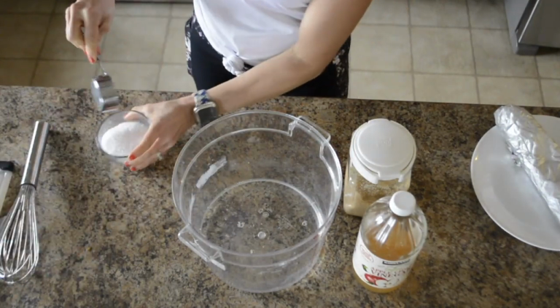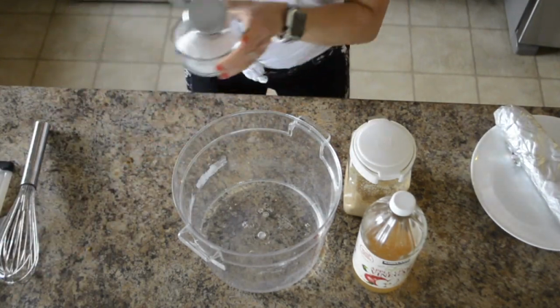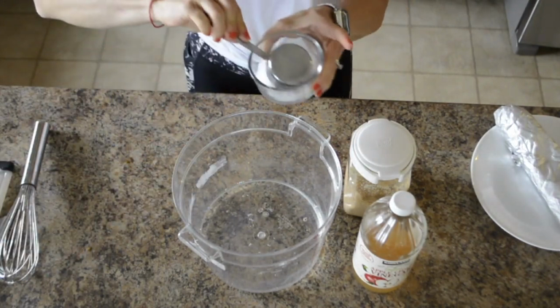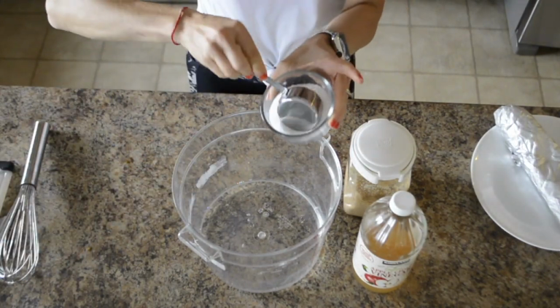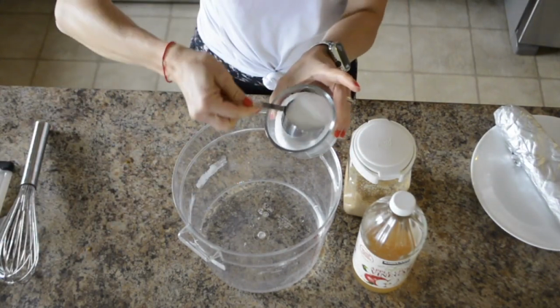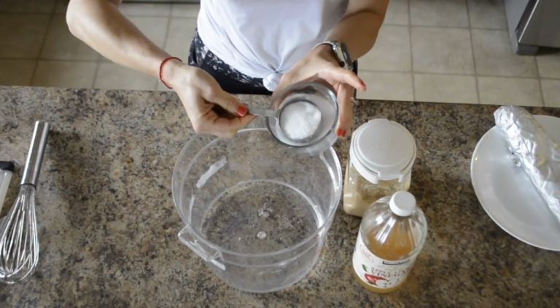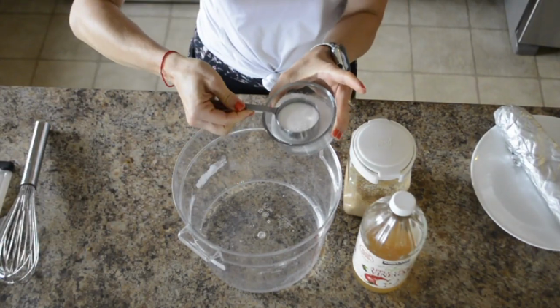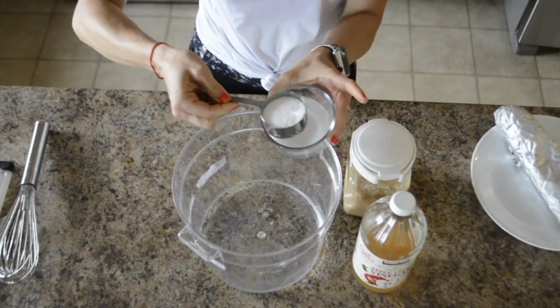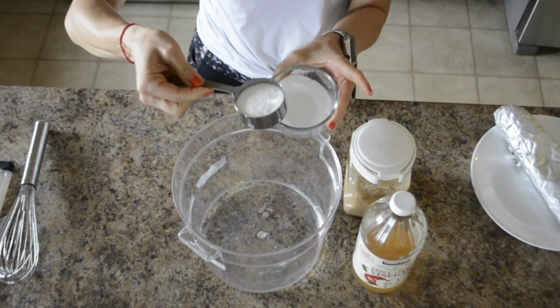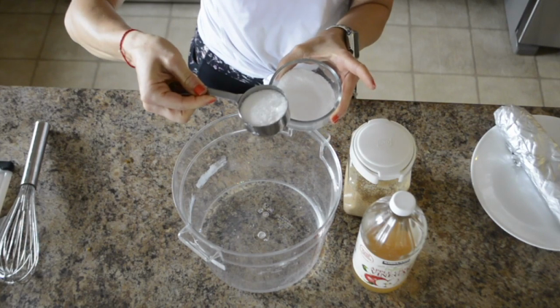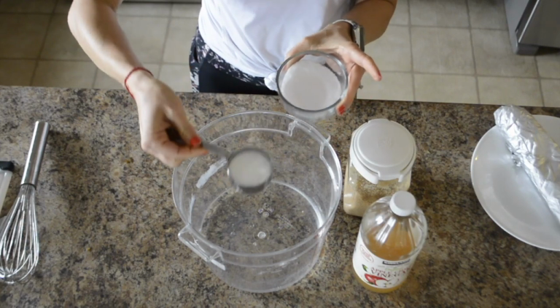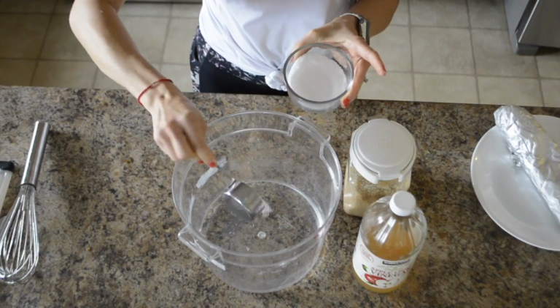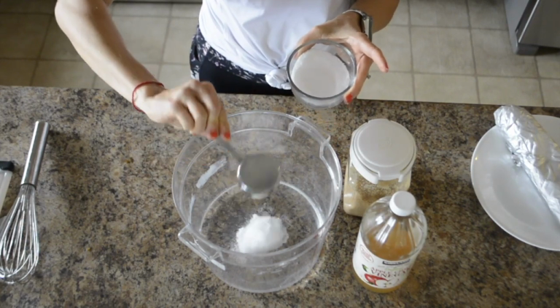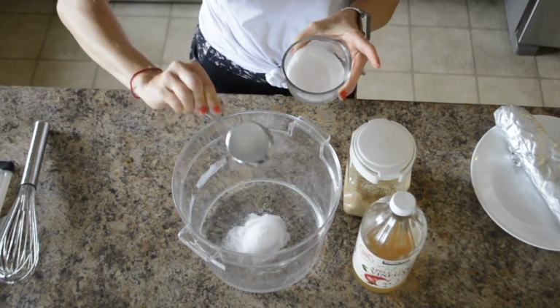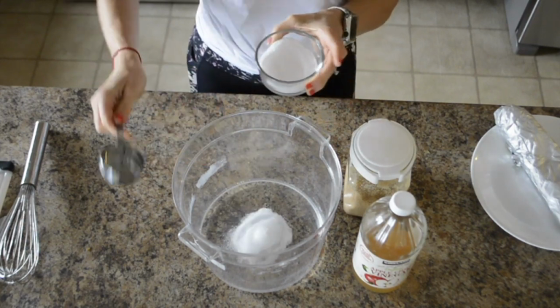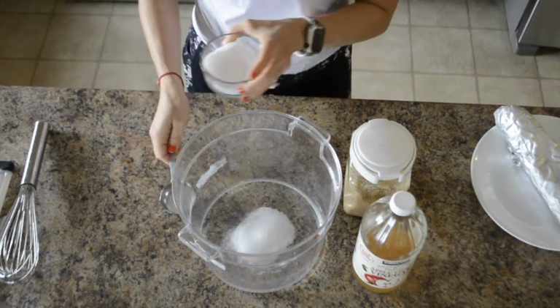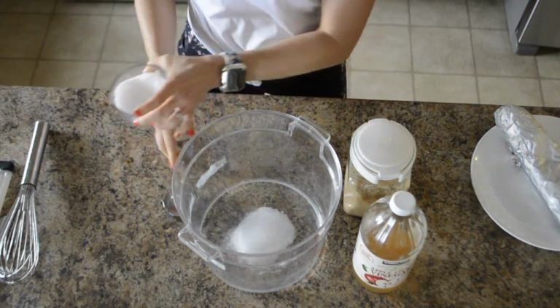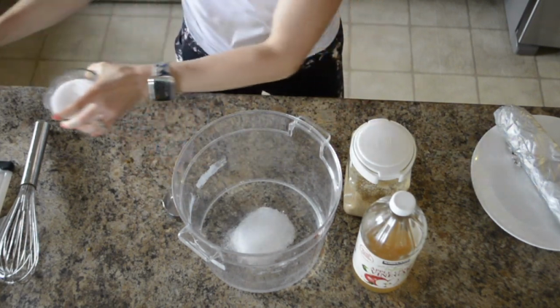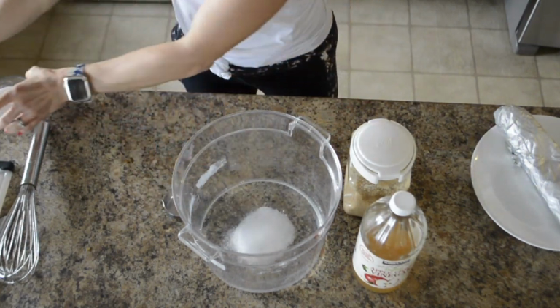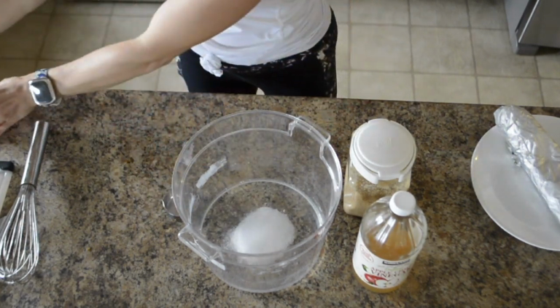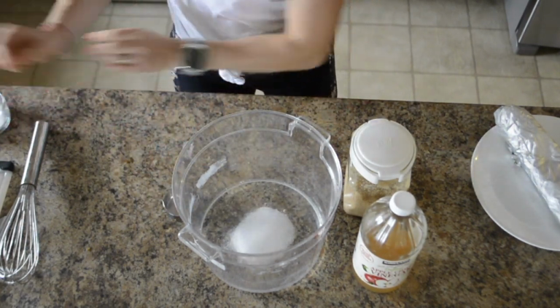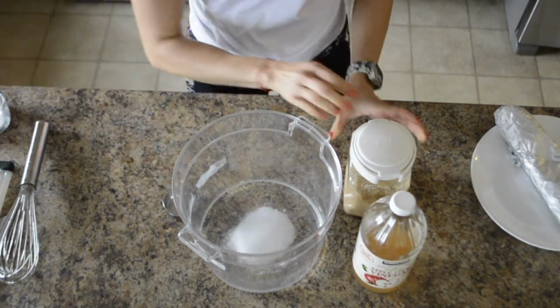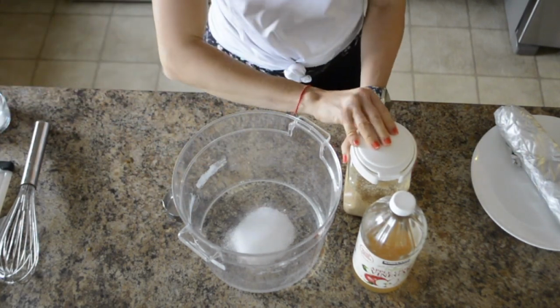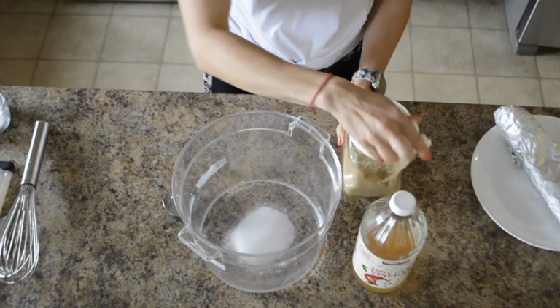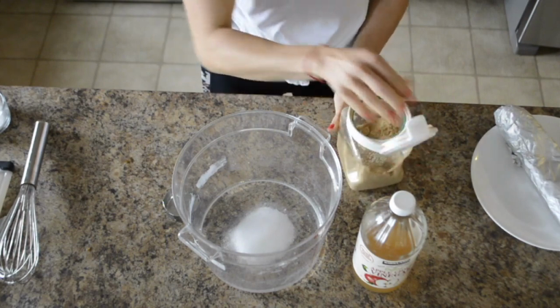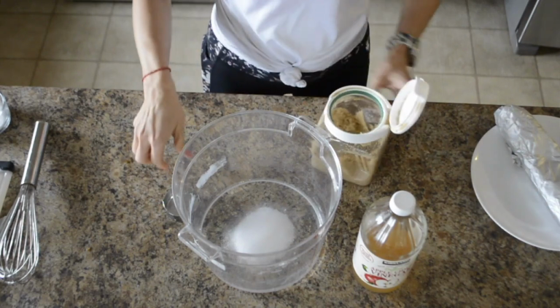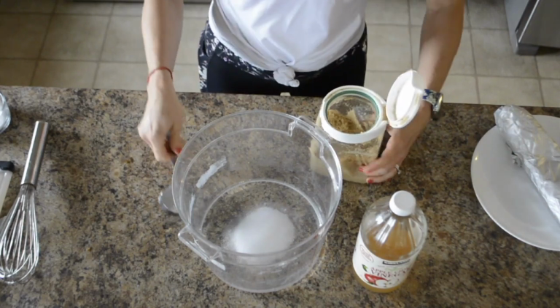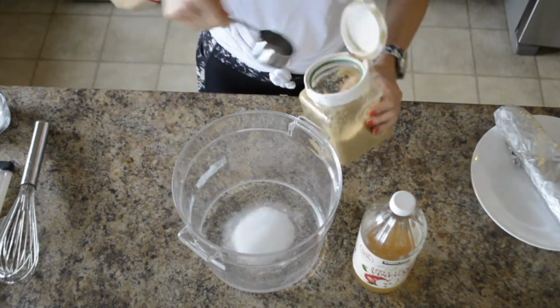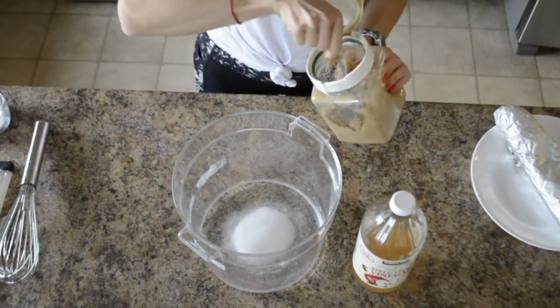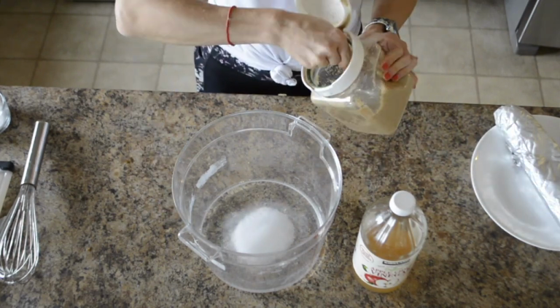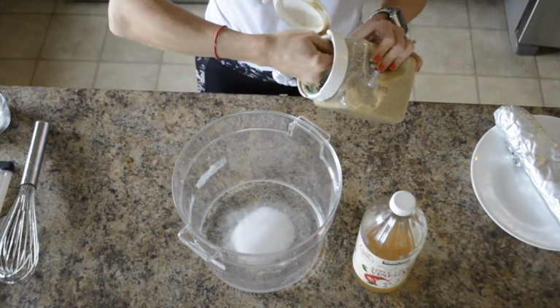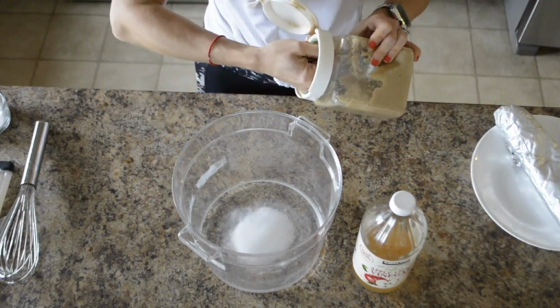Then you need a fourth of a cup of kosher salt — the coarse kosher salt, not table salt, or that will be way too salty. I've done that.